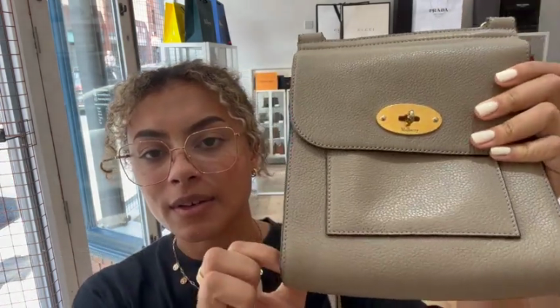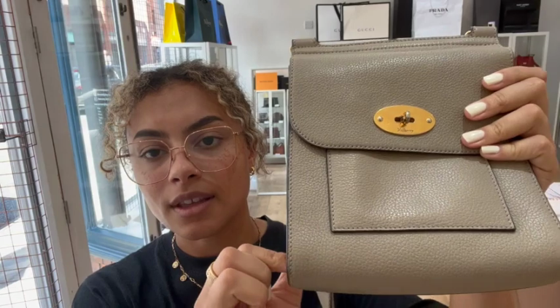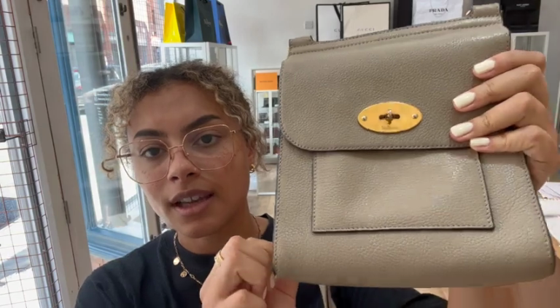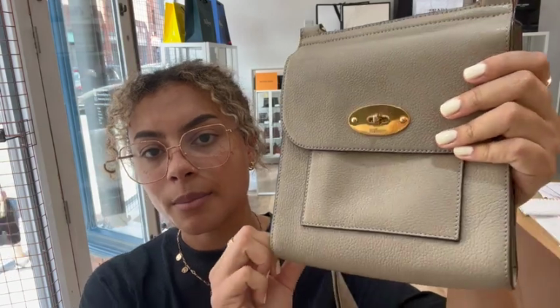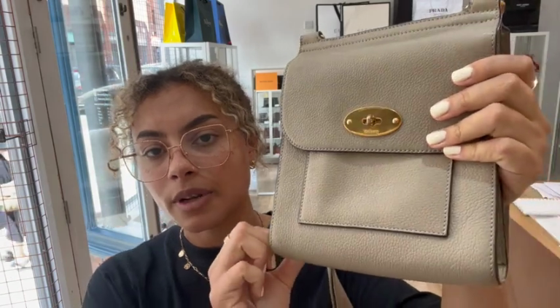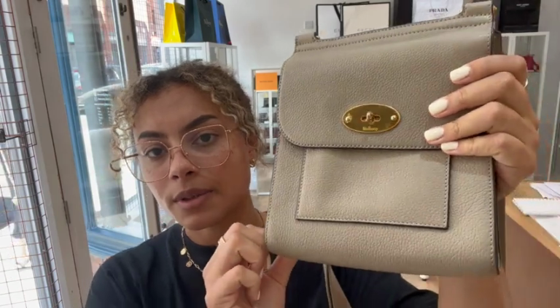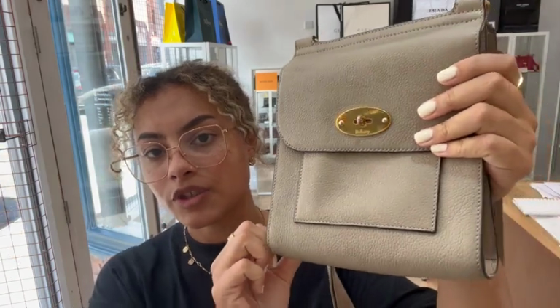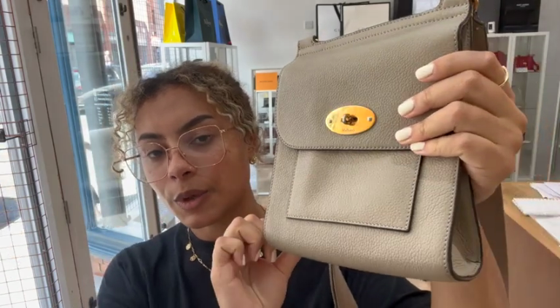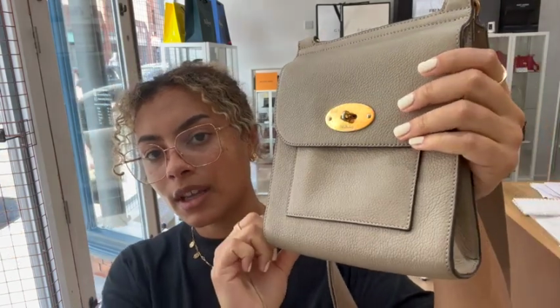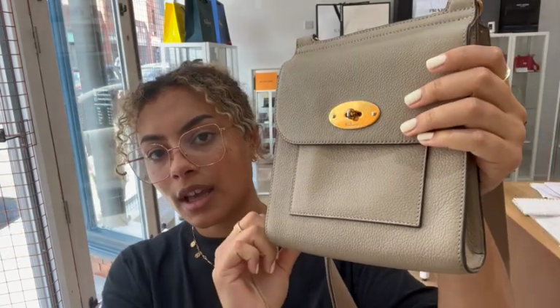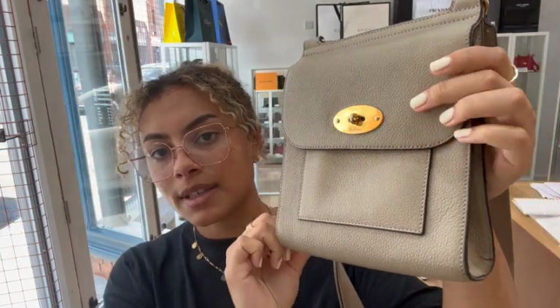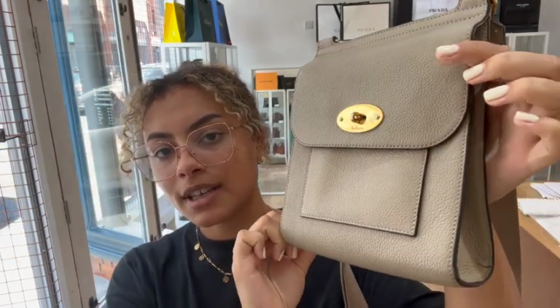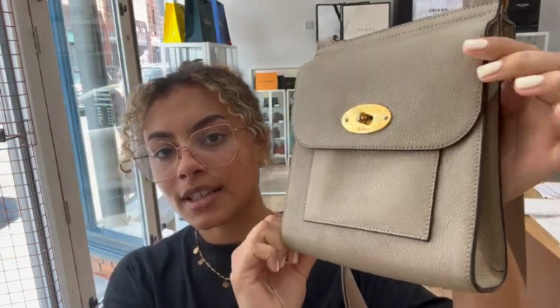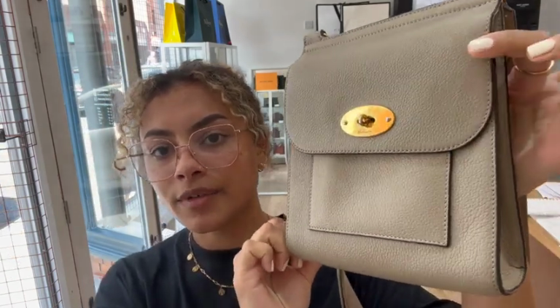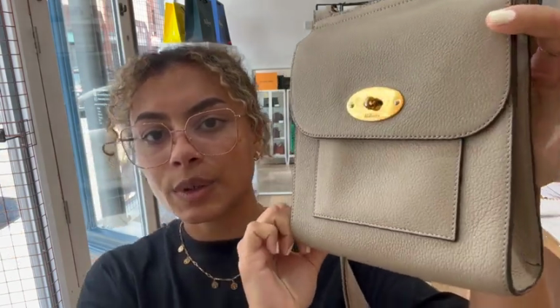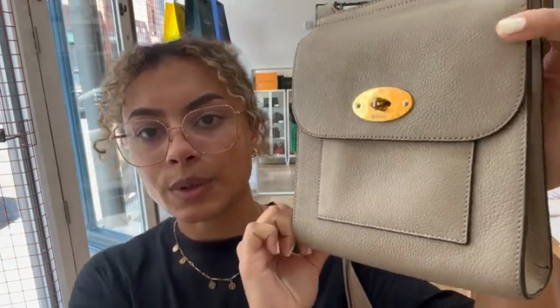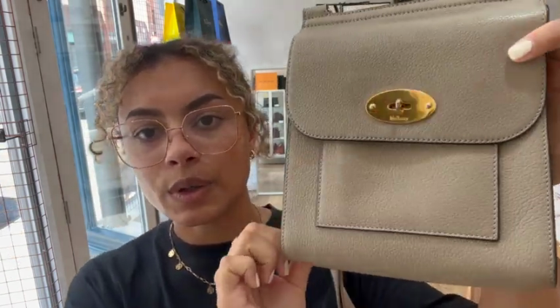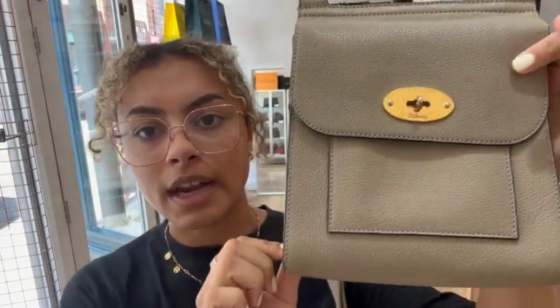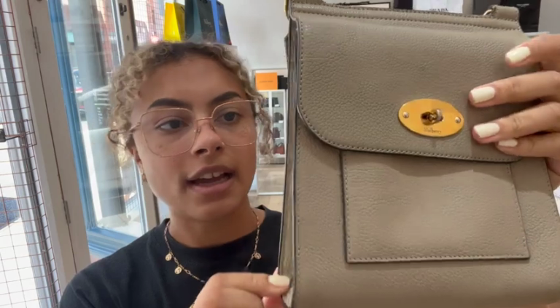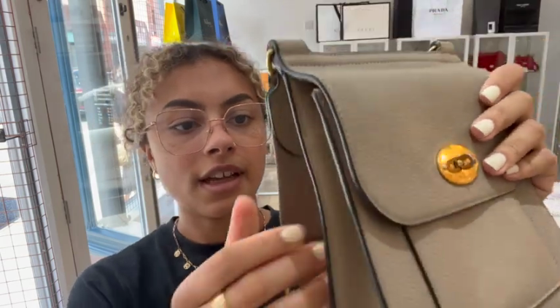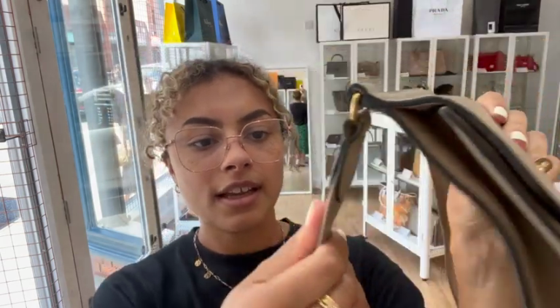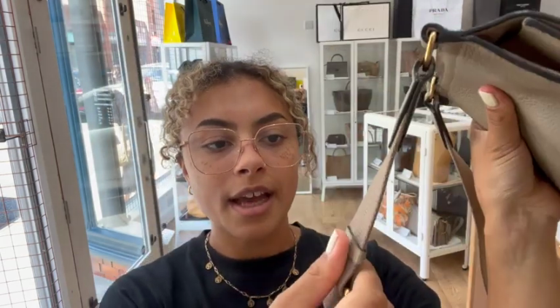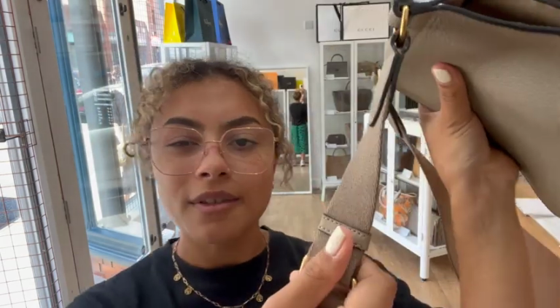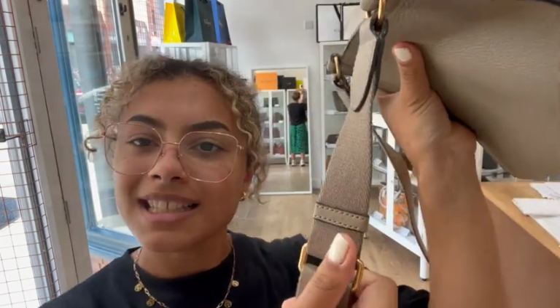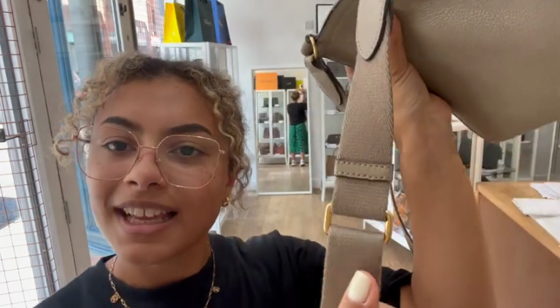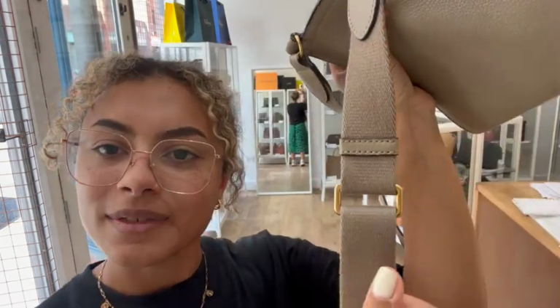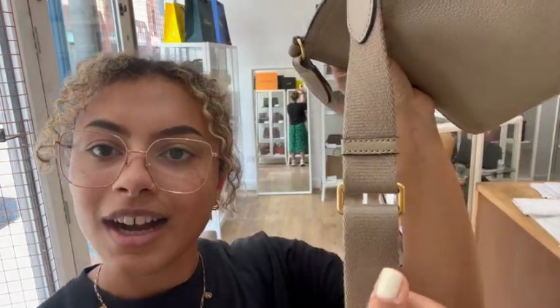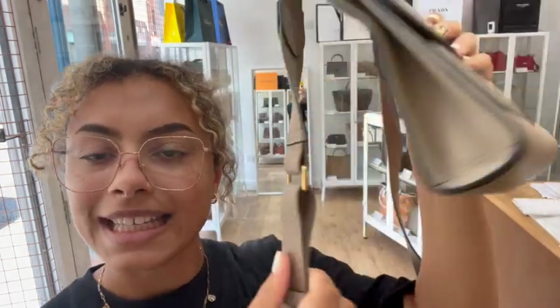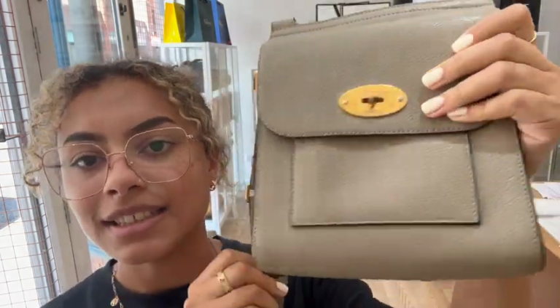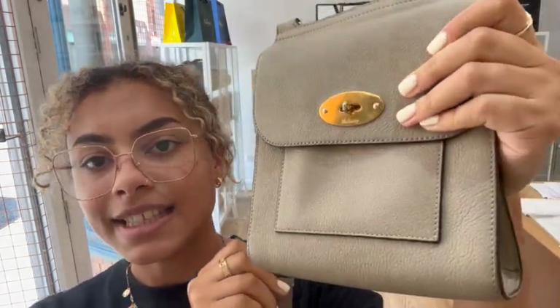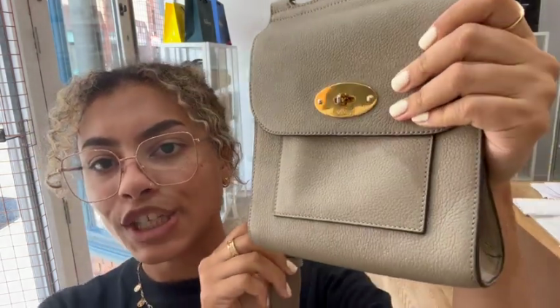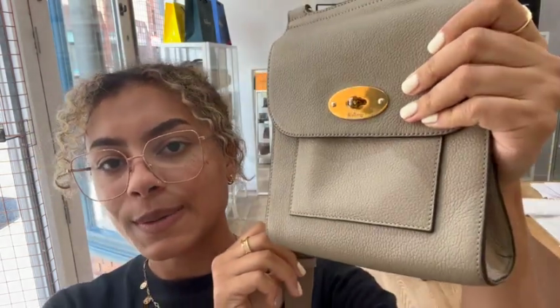The colour that Mulberry calls it is June. It's a really nice kind of neutral grey colour, and it's got a really slight kind of khaki tinge to it as well.